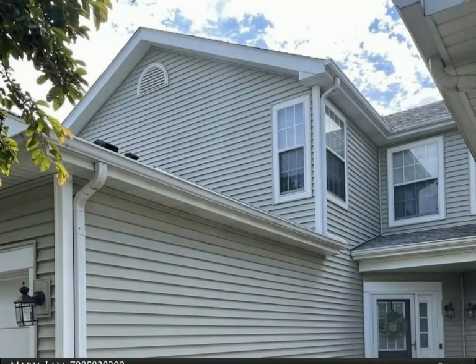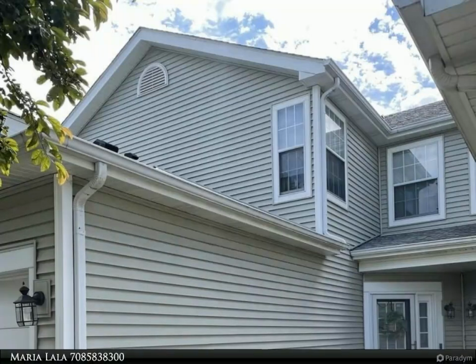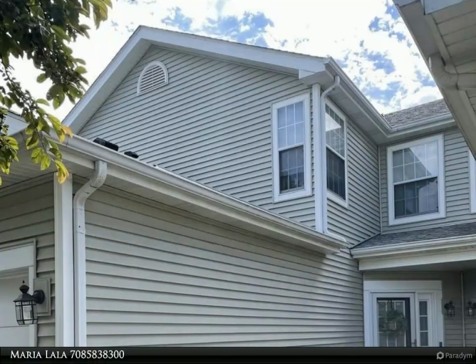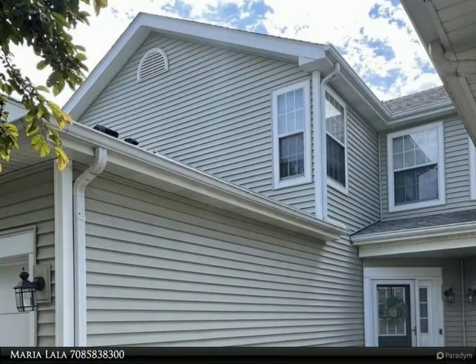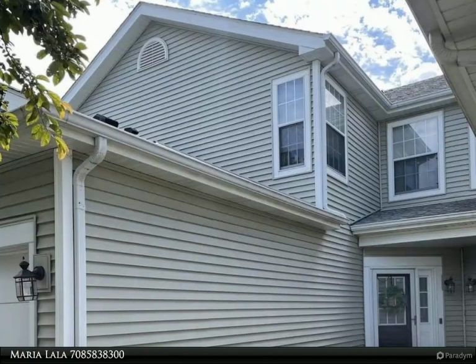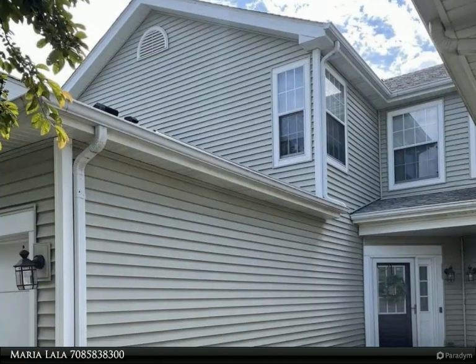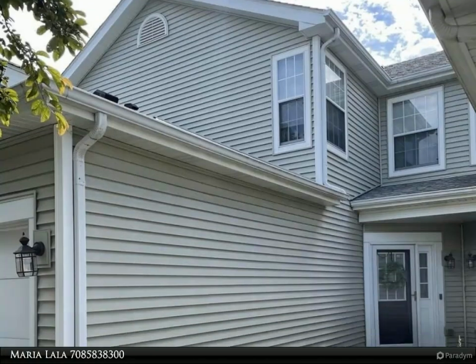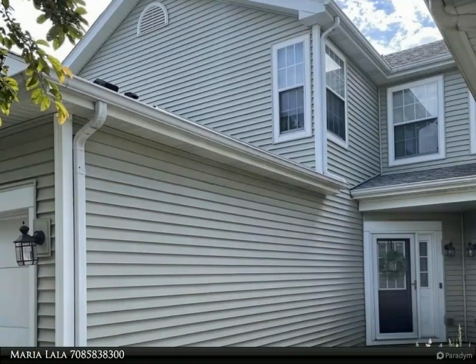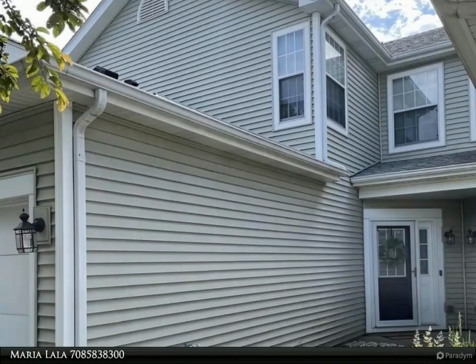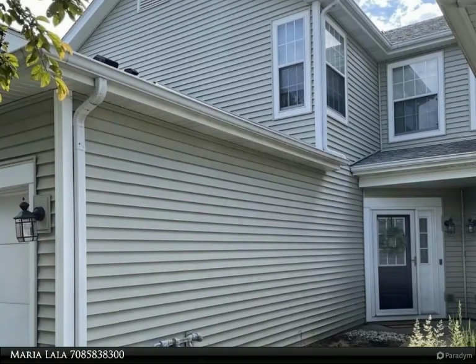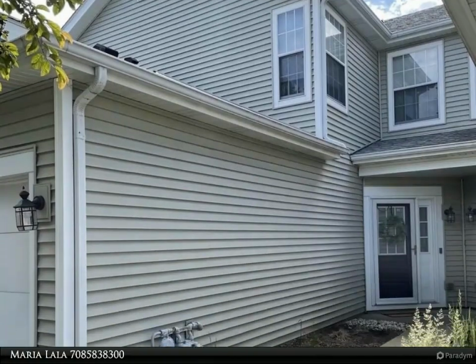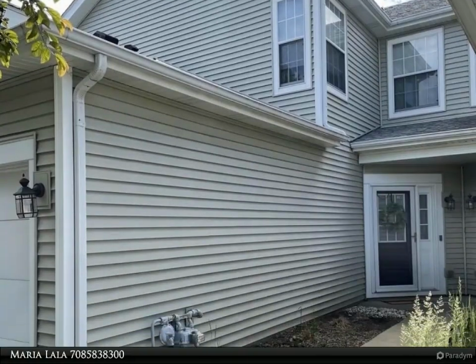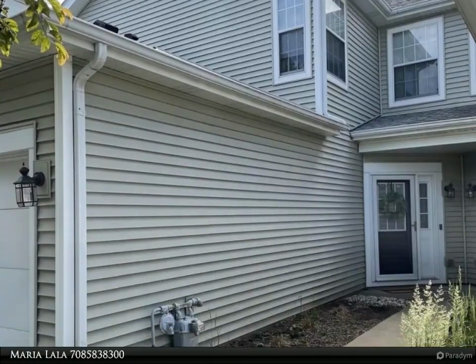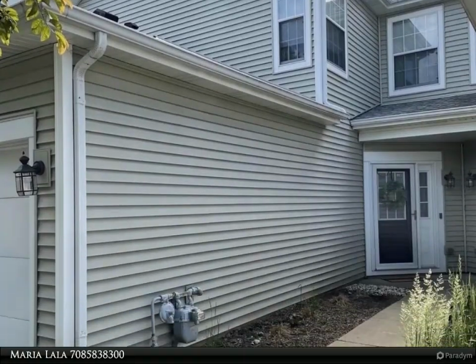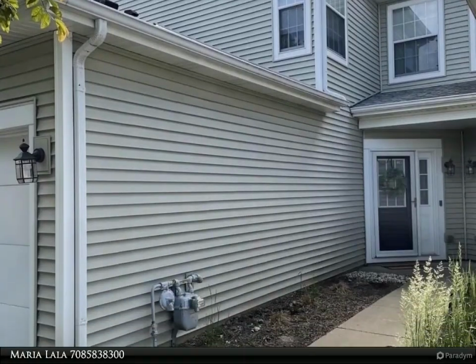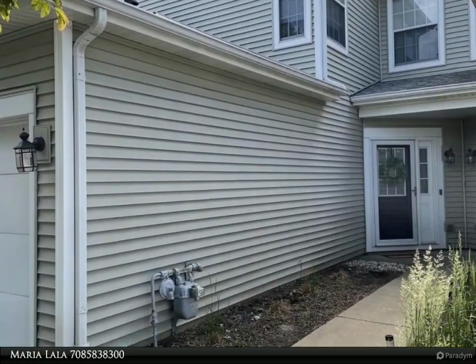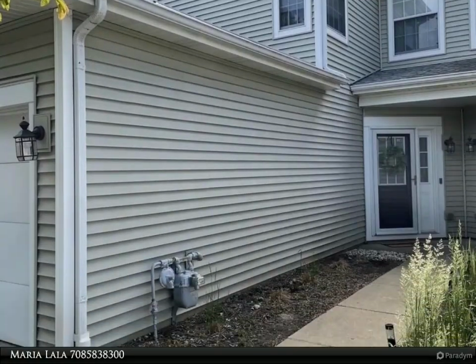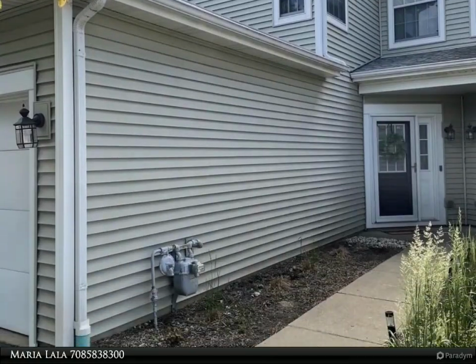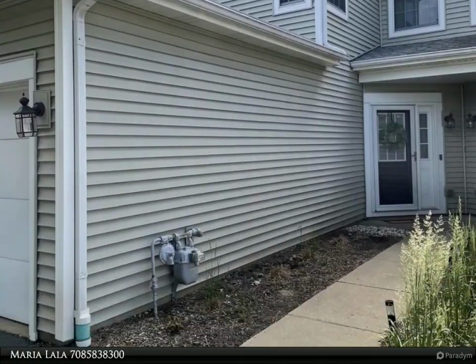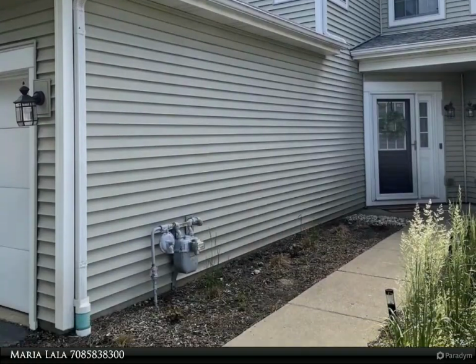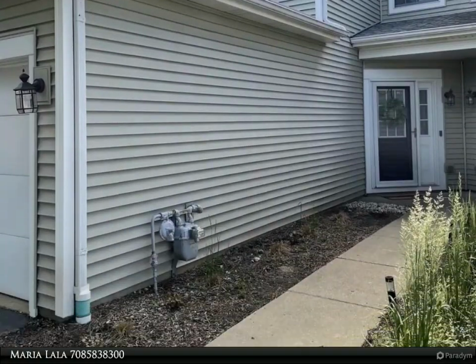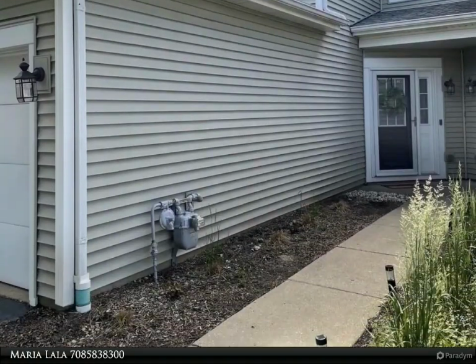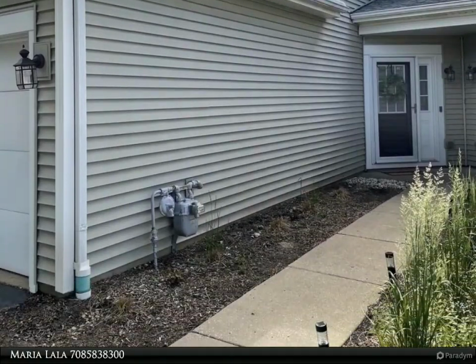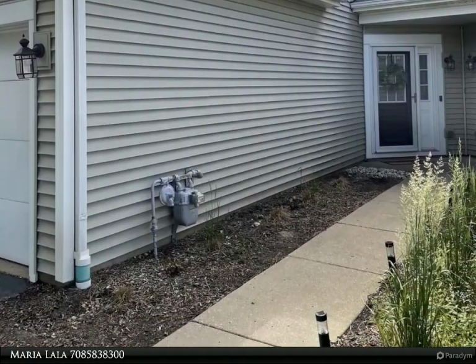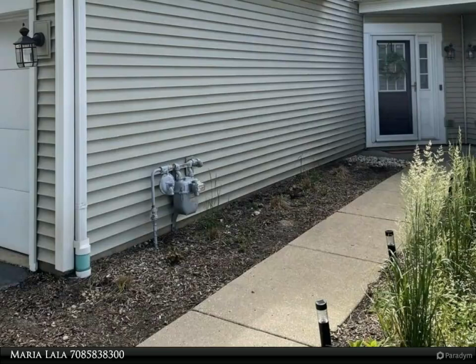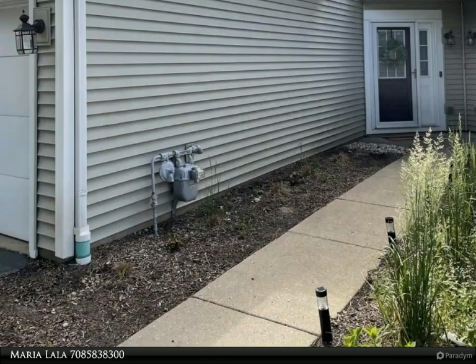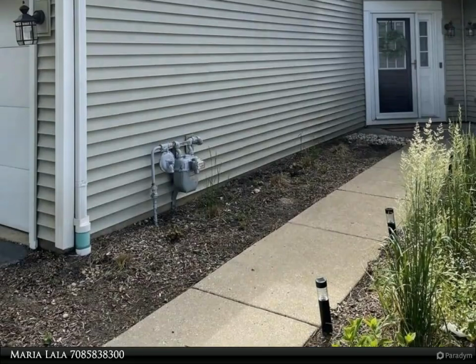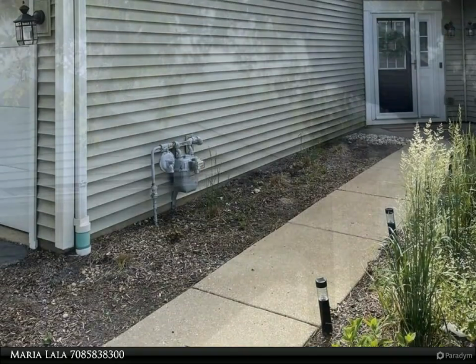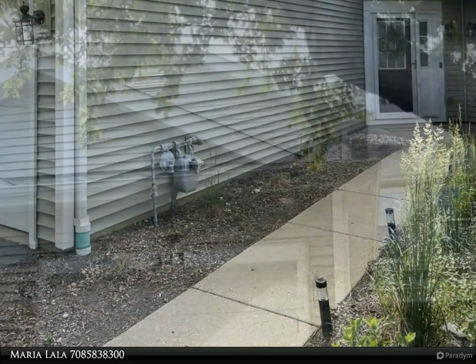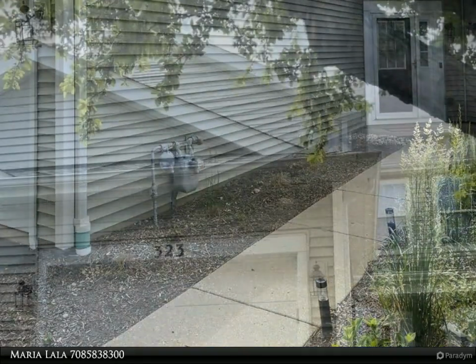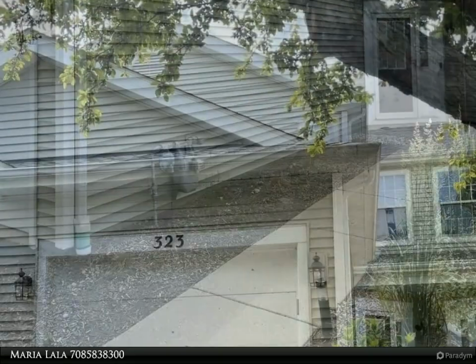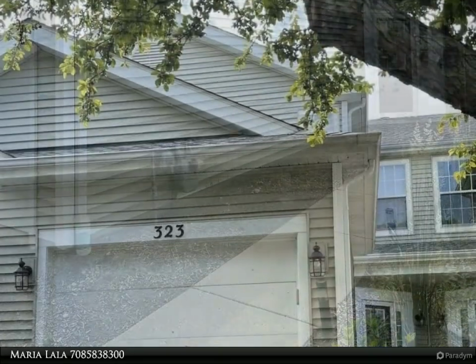This Xerolo Realty Property Video is presented by Maria Lalla. Modern updated home in a desirable Schaumburg location.